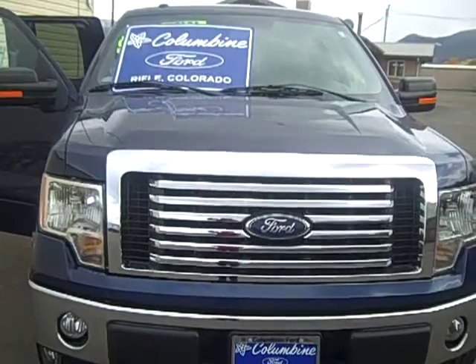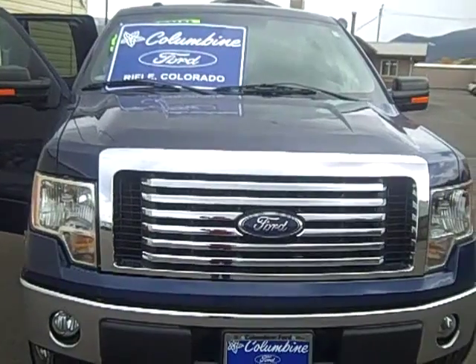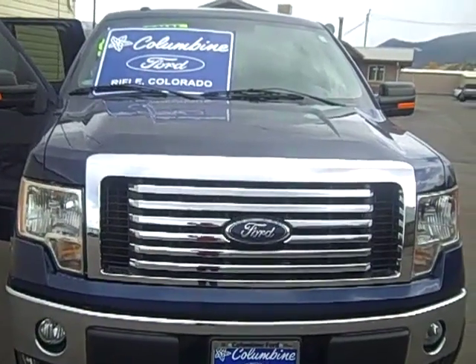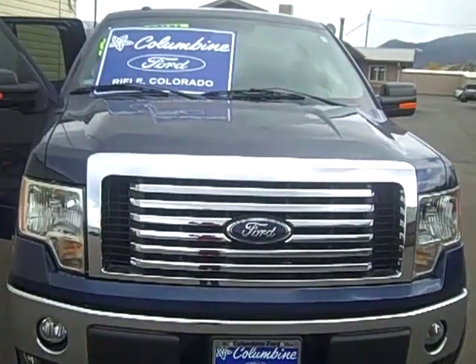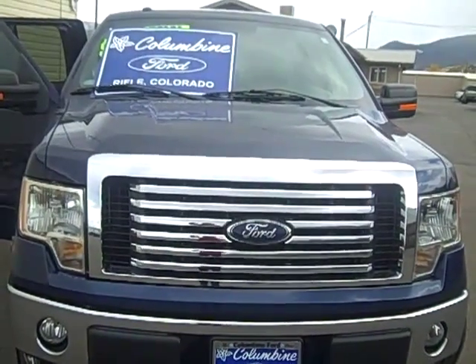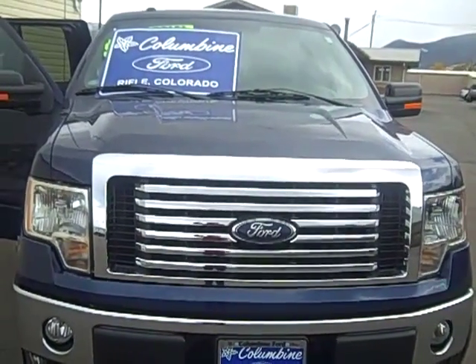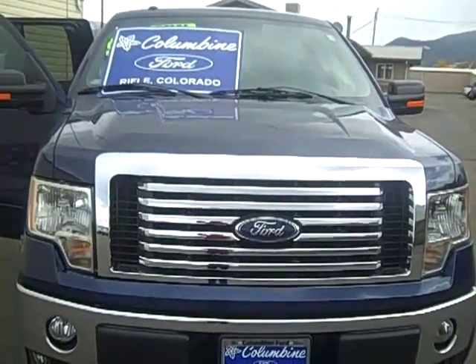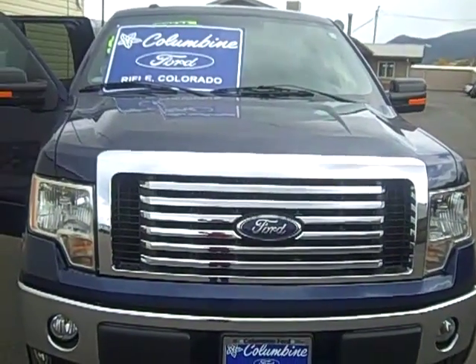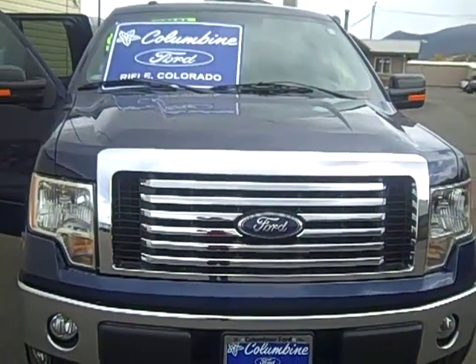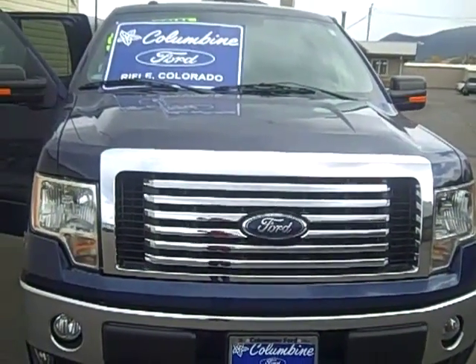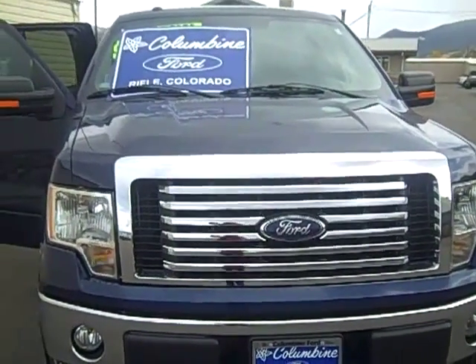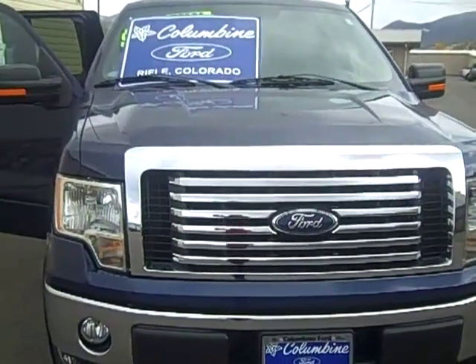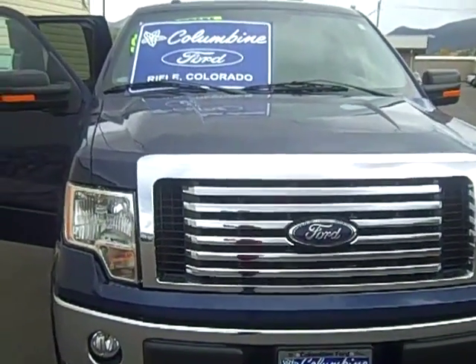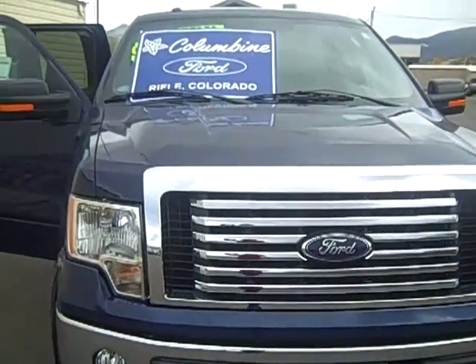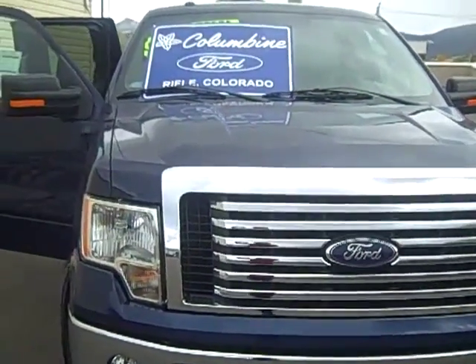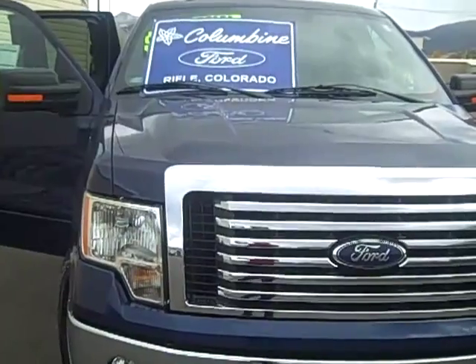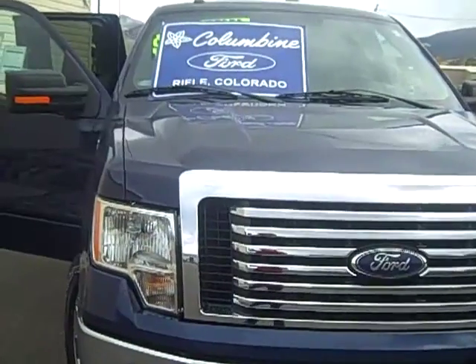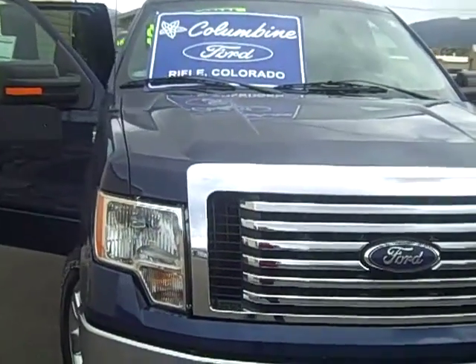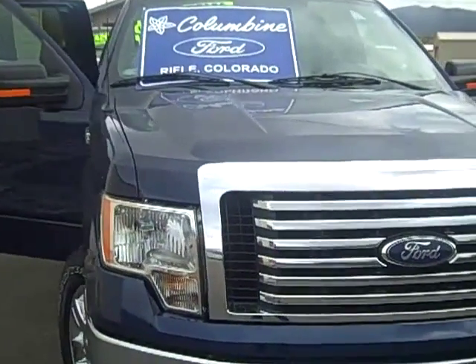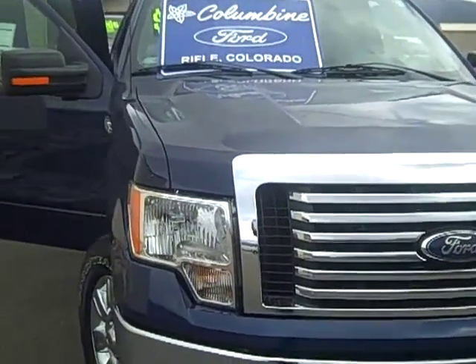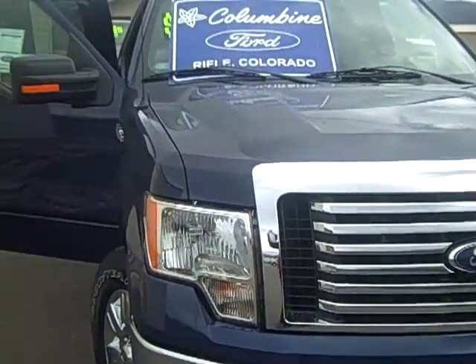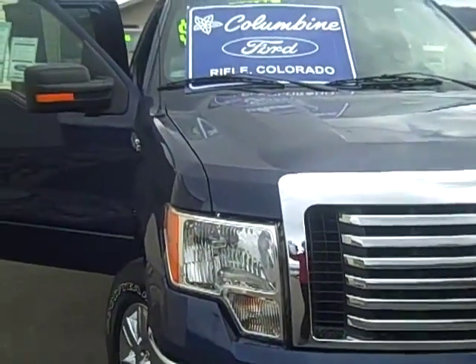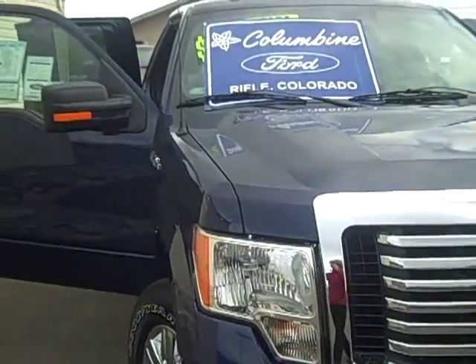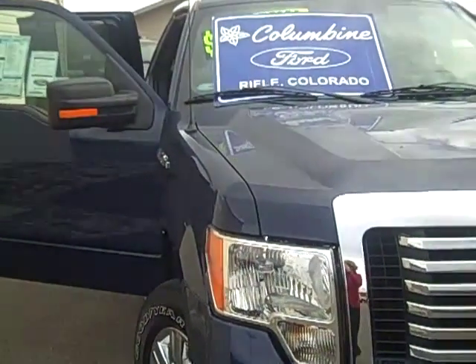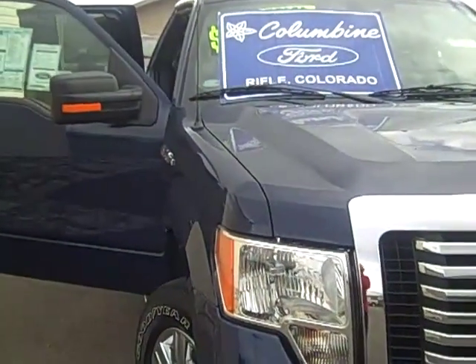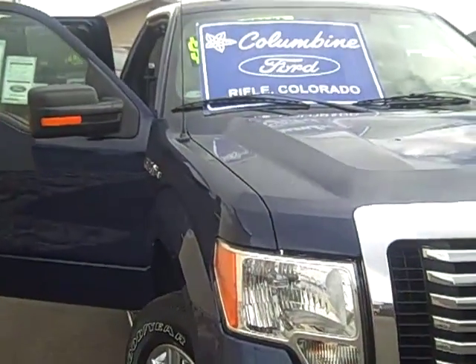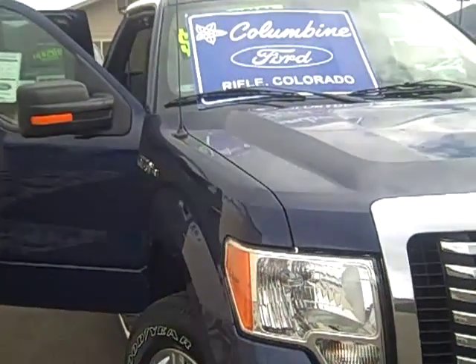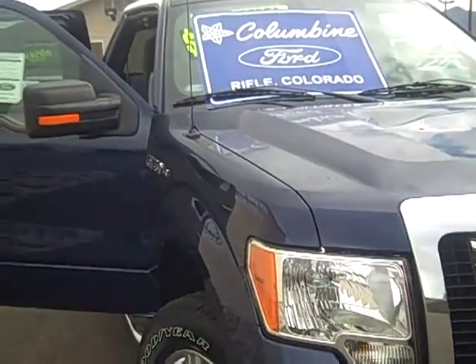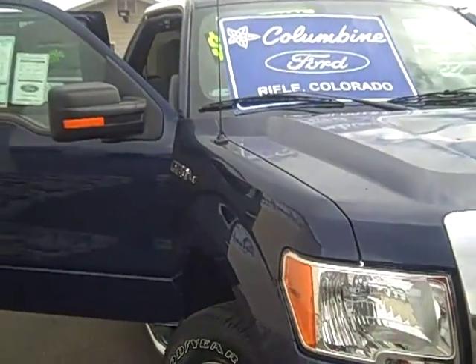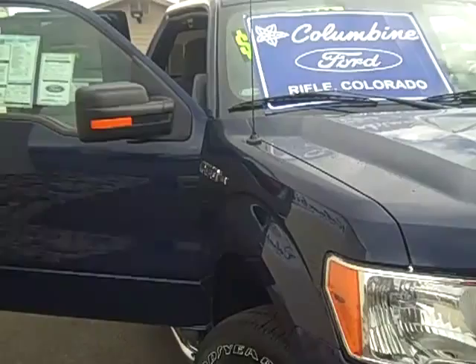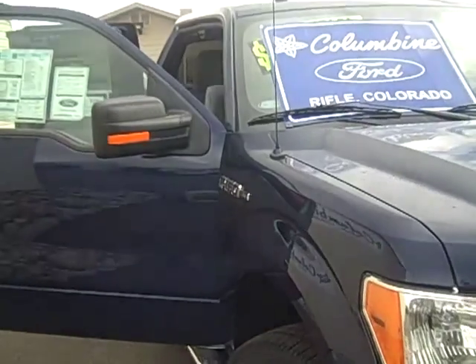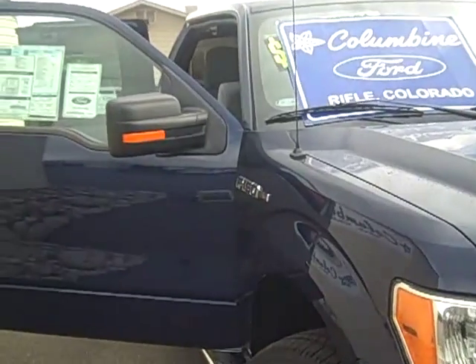Hi, welcome to Columbine Ford in Rifle, Colorado. Thanks for taking your time to watch our video today. I have a brand new 2011 Ford F-150 to show you.